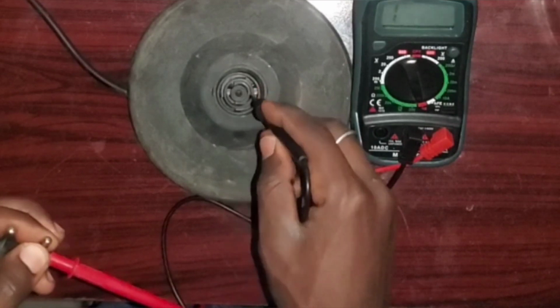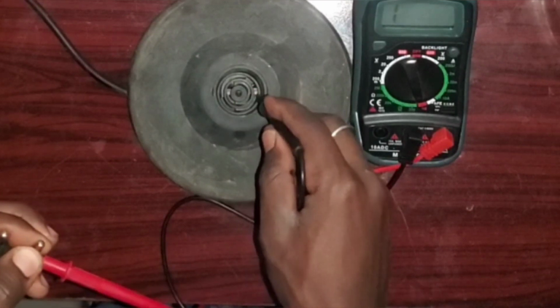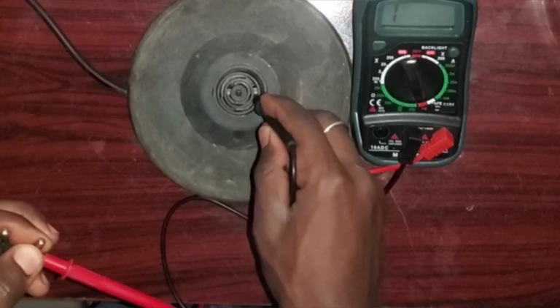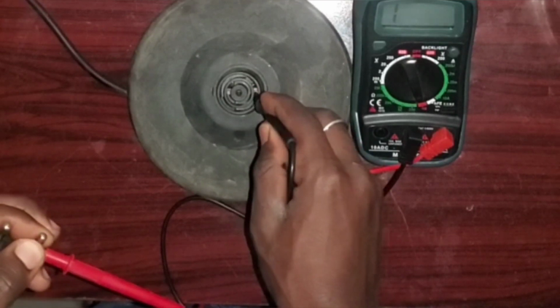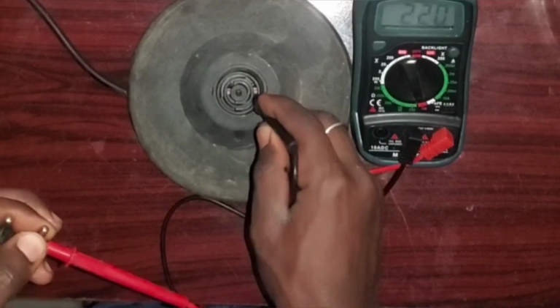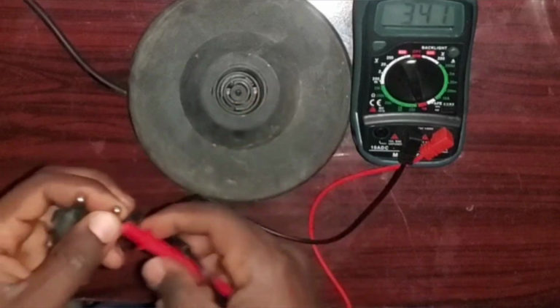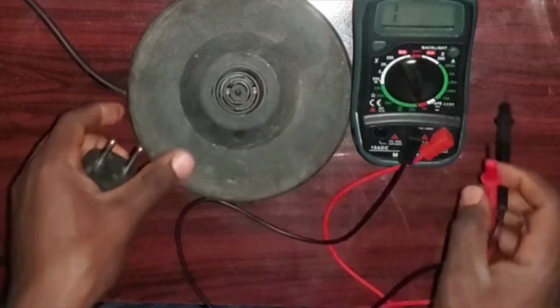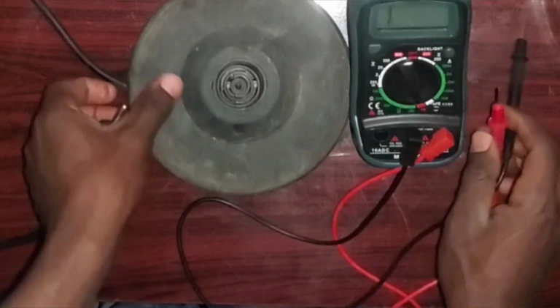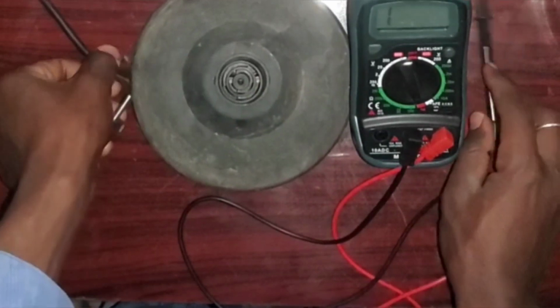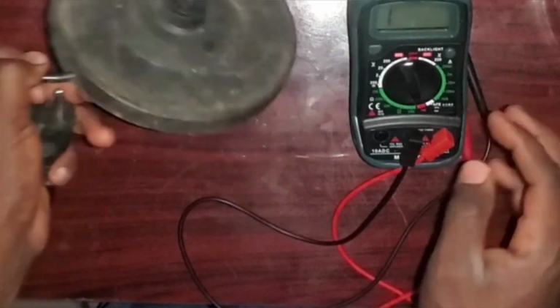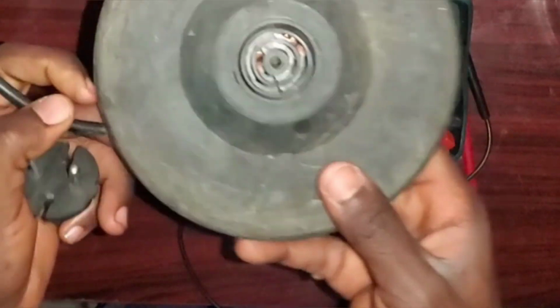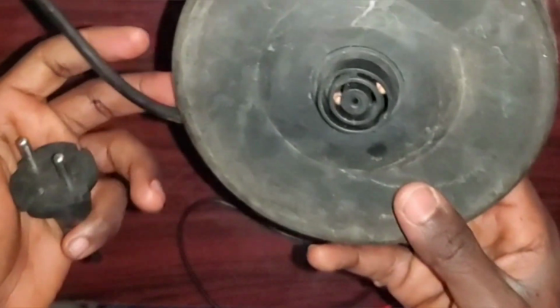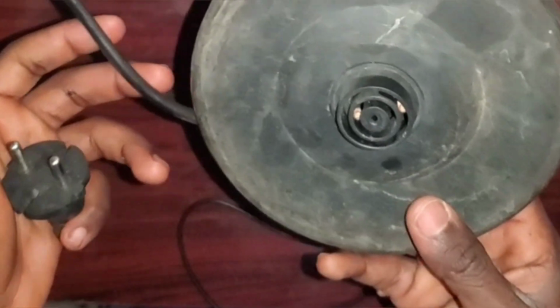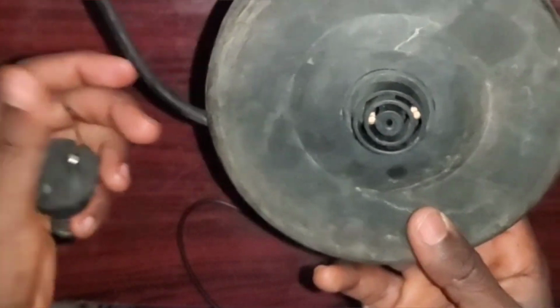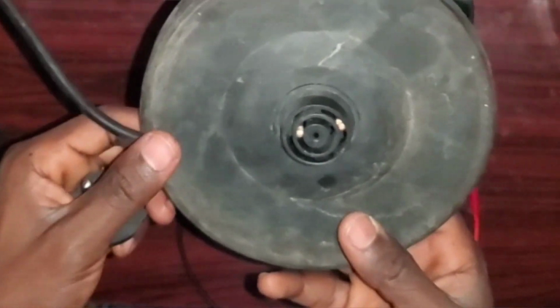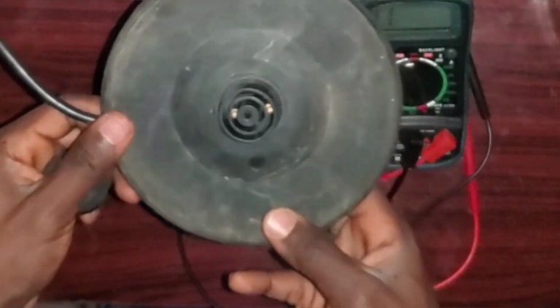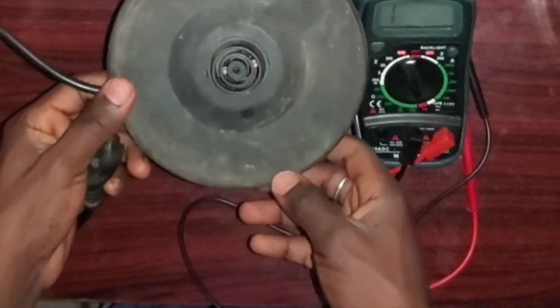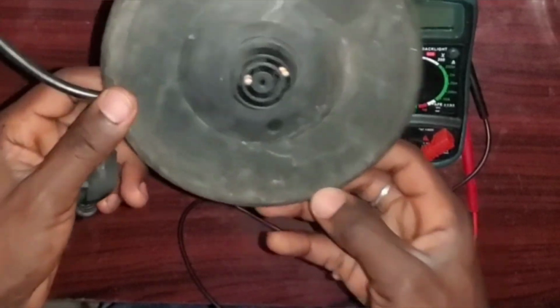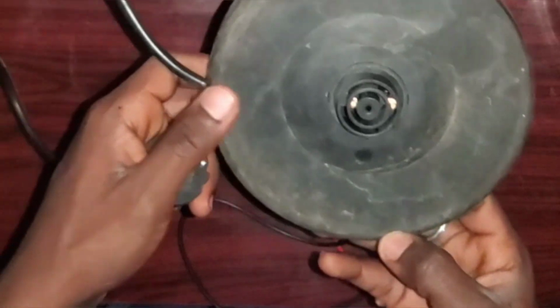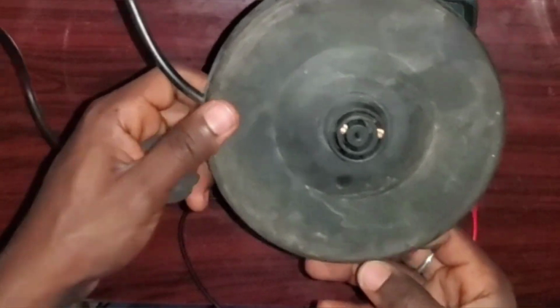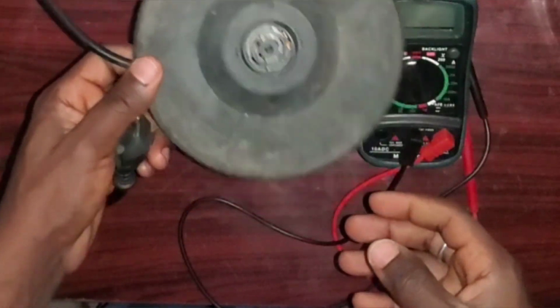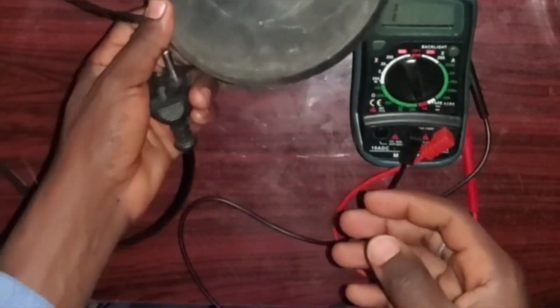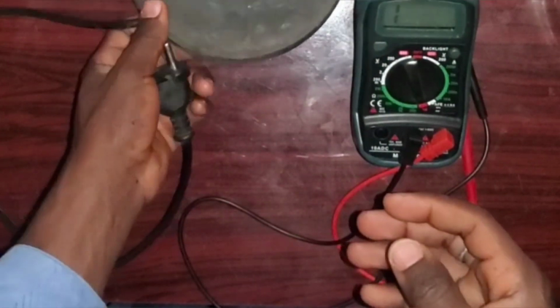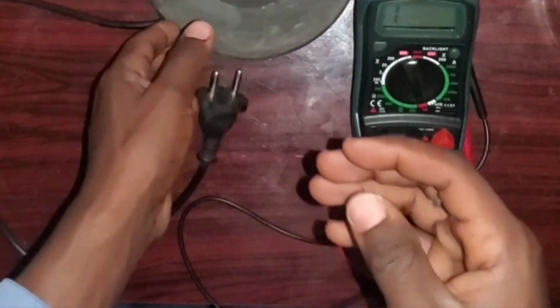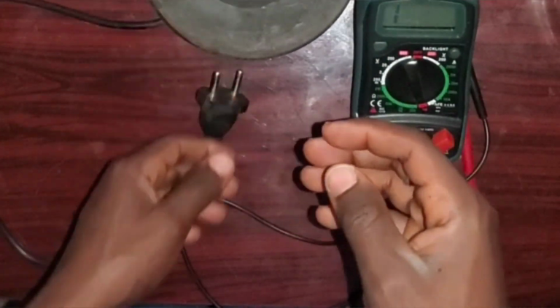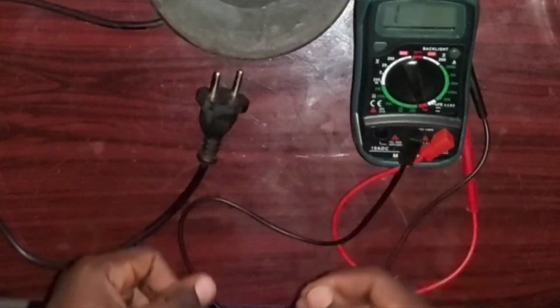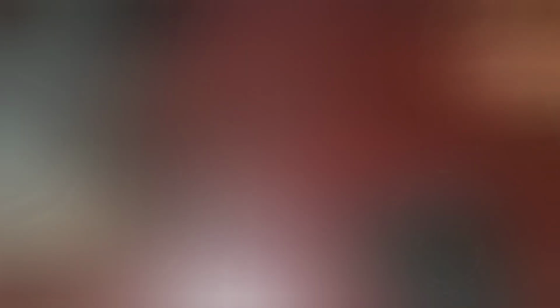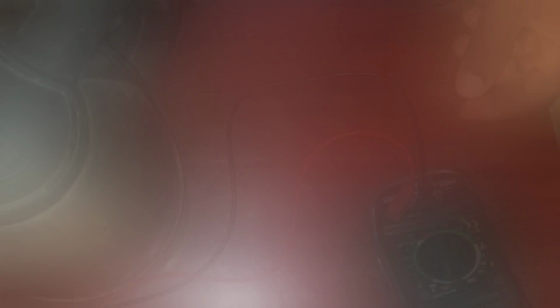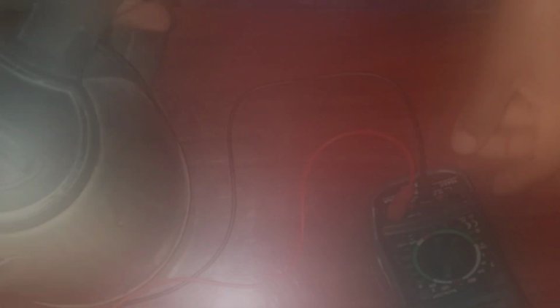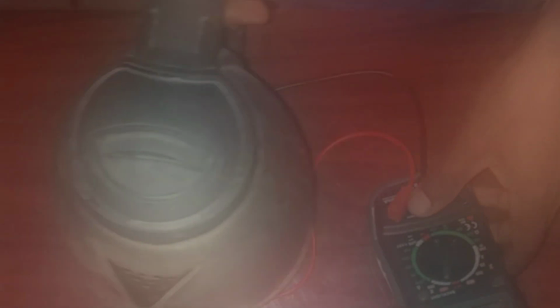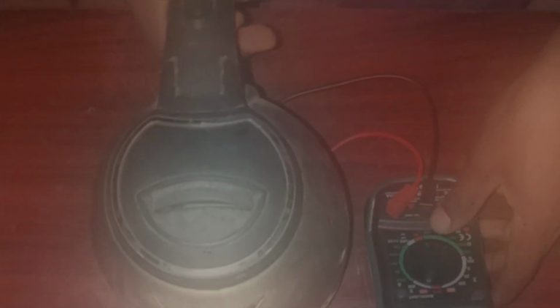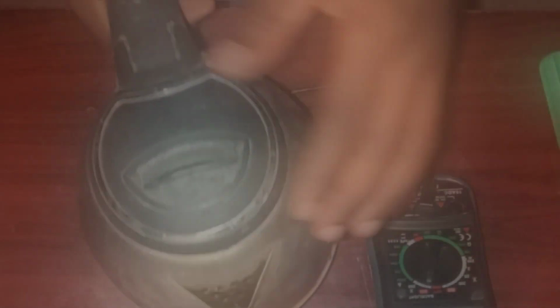As you can see, the base of the heater is working fine — it's okay, so we have no issue with that. Now we are going to check the kettle itself.